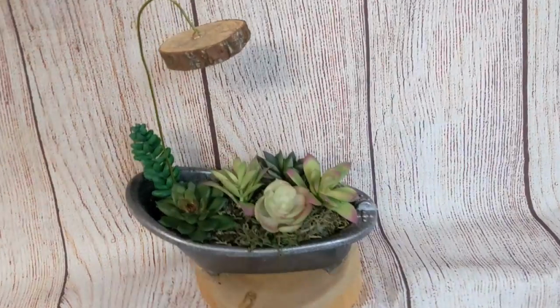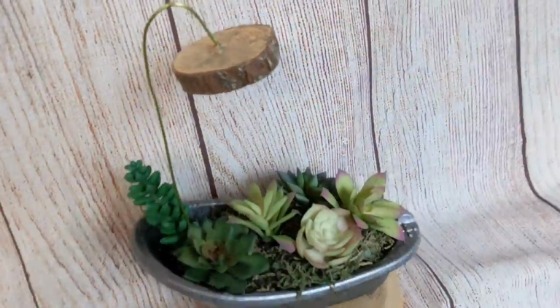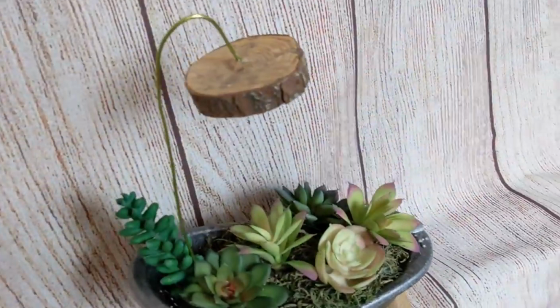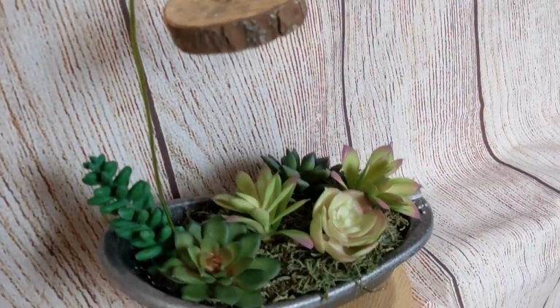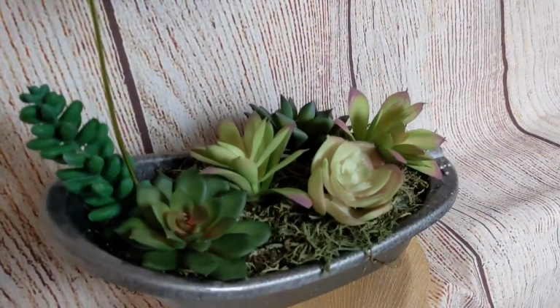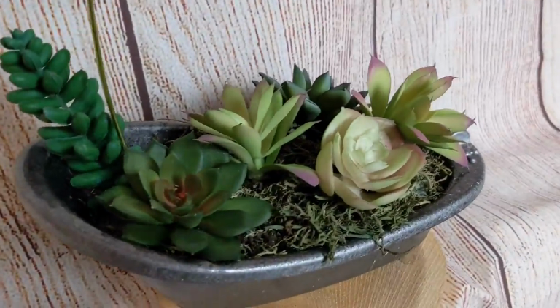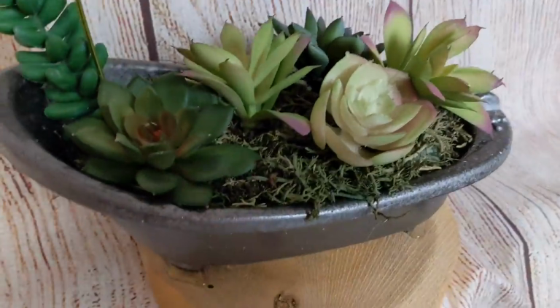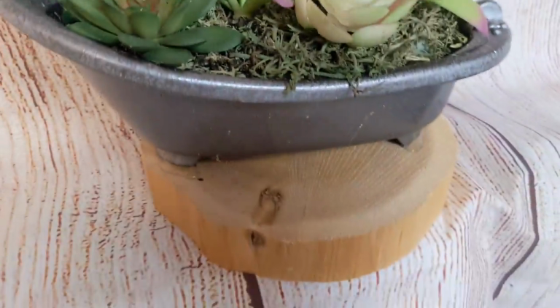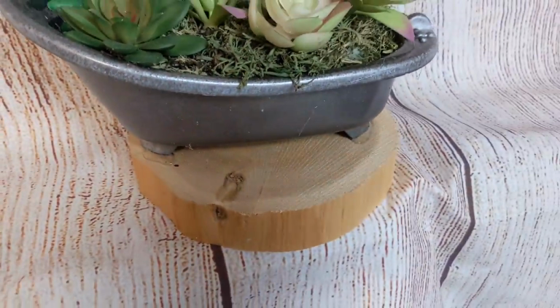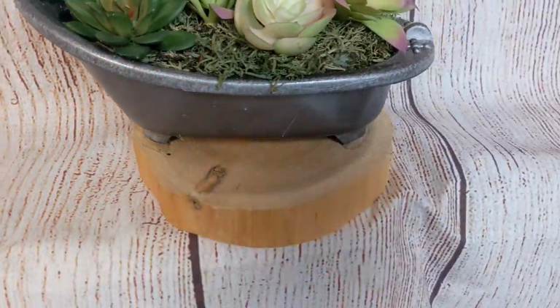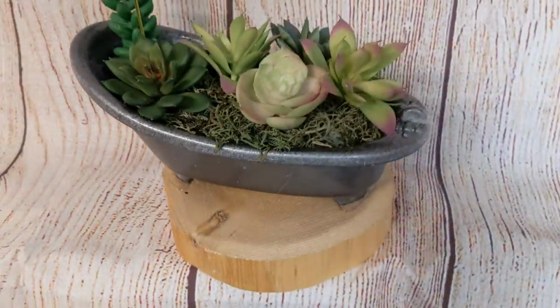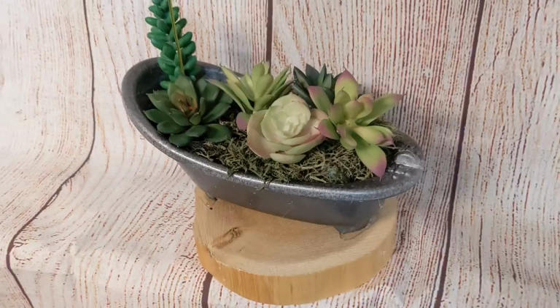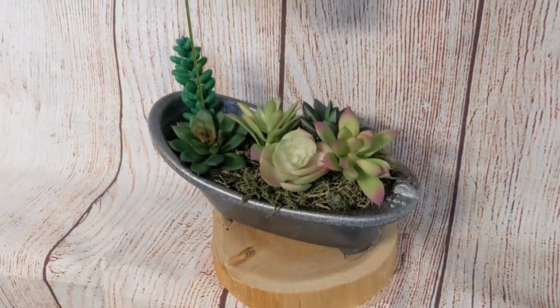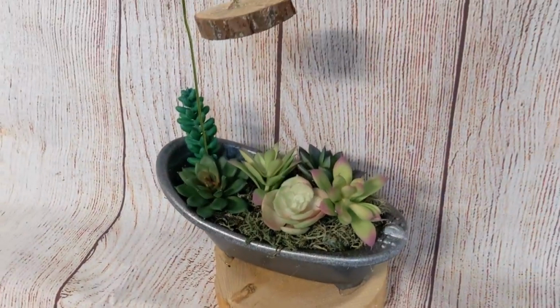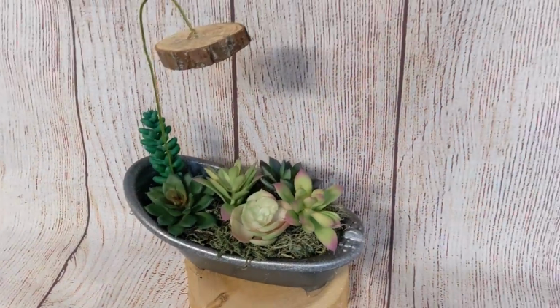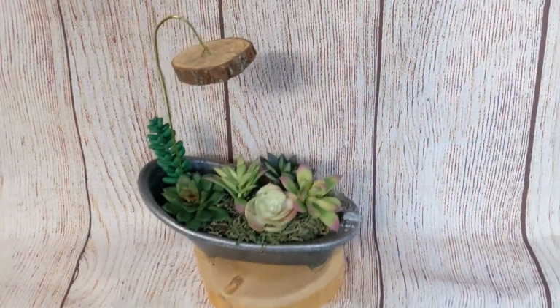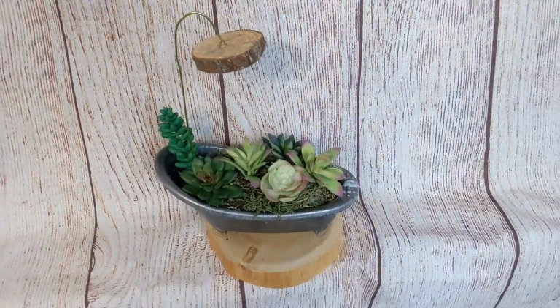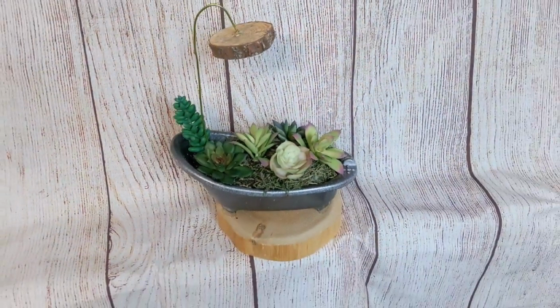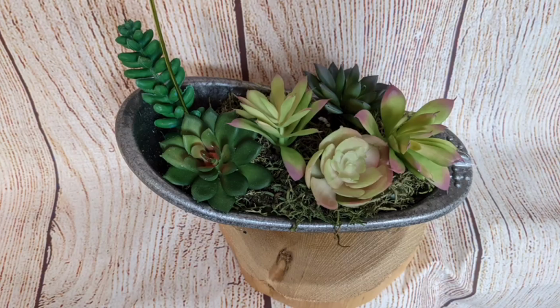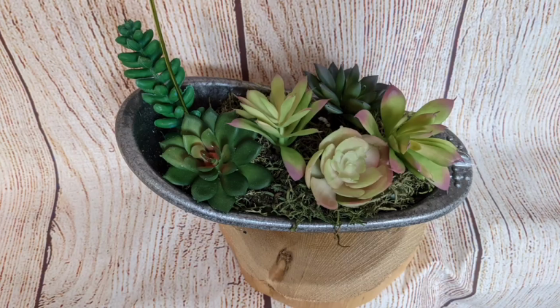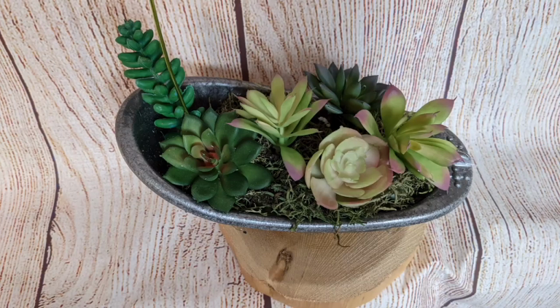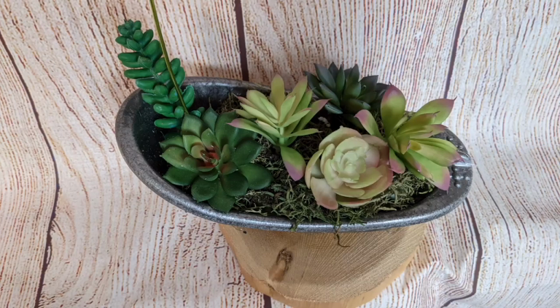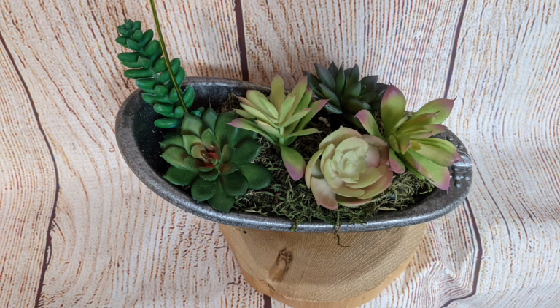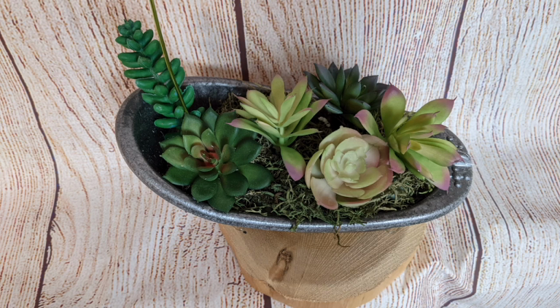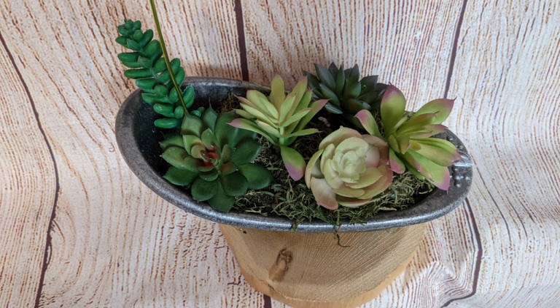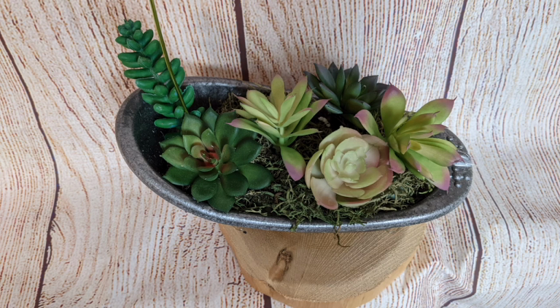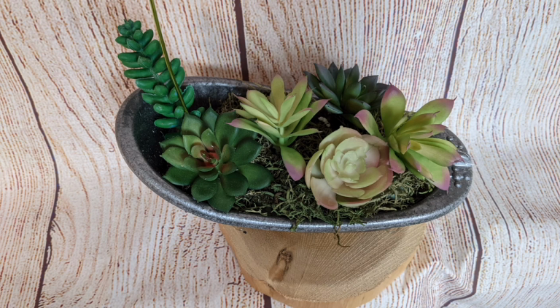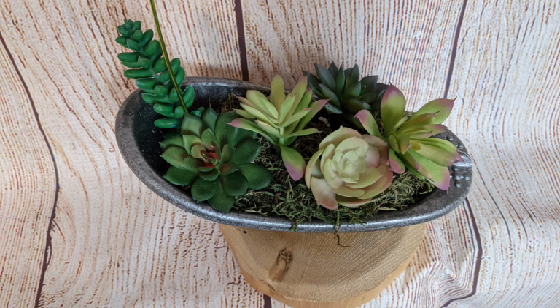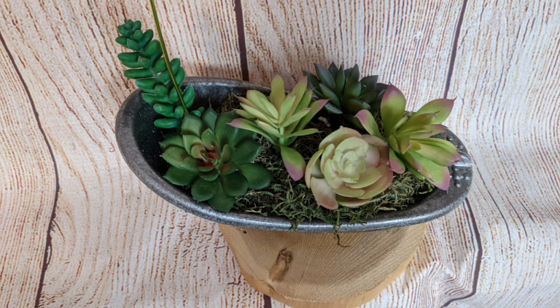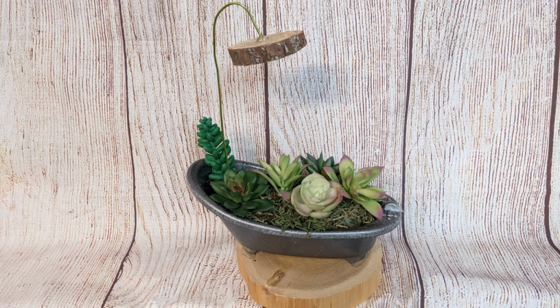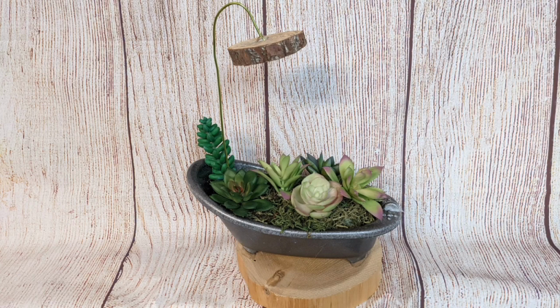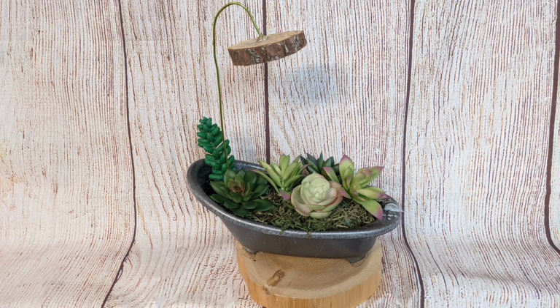And here's how our little succulent shower turned out. I think it's so cute — very fresh for spring or any time of the year. I love the natural elements of the wood slice as well.